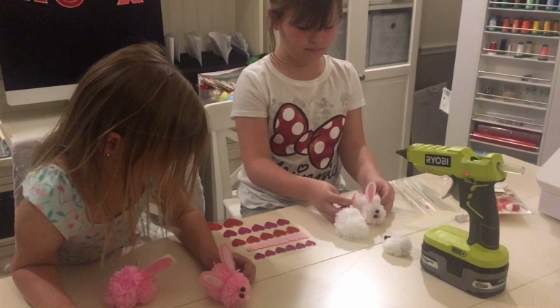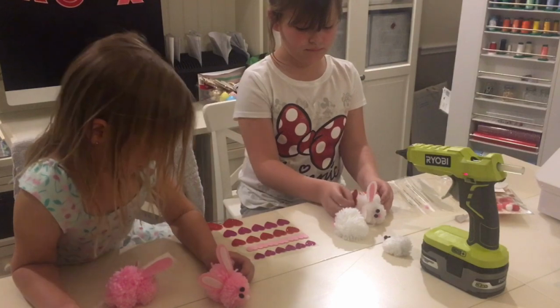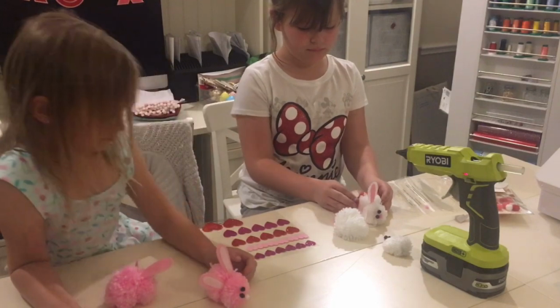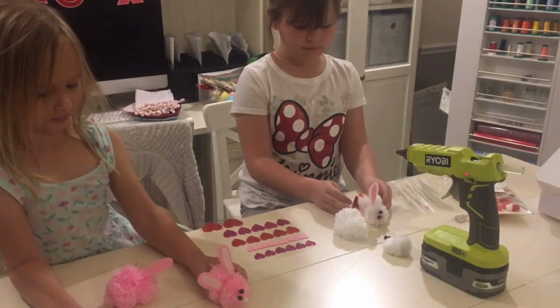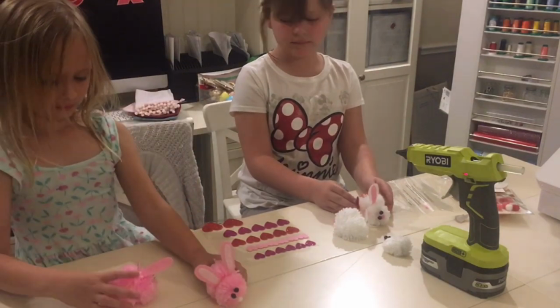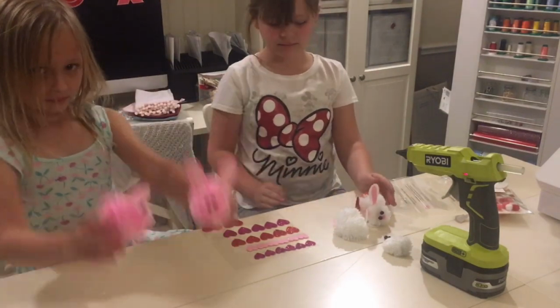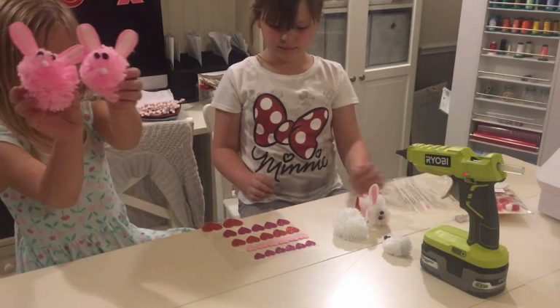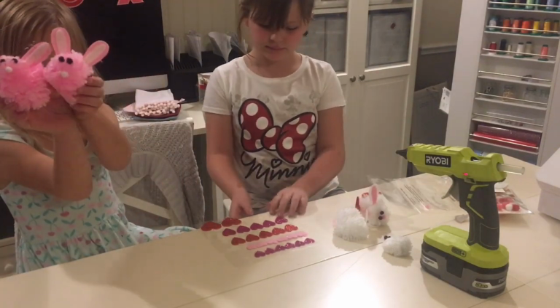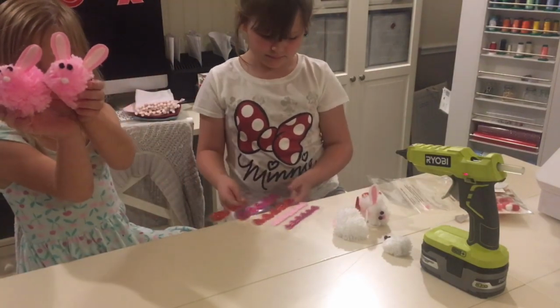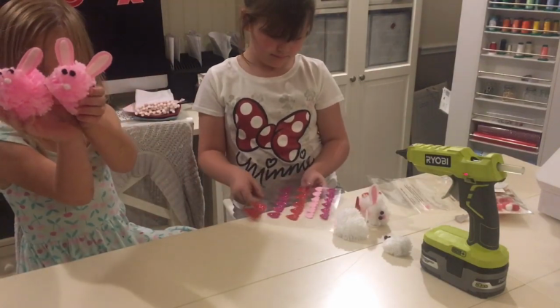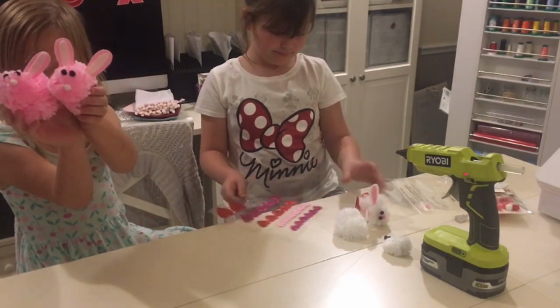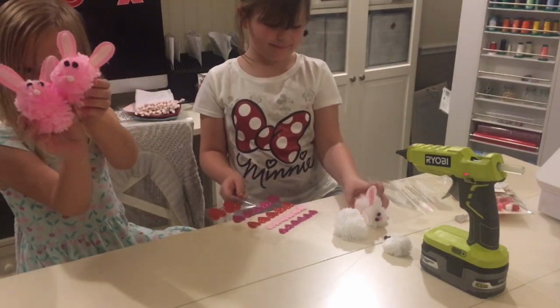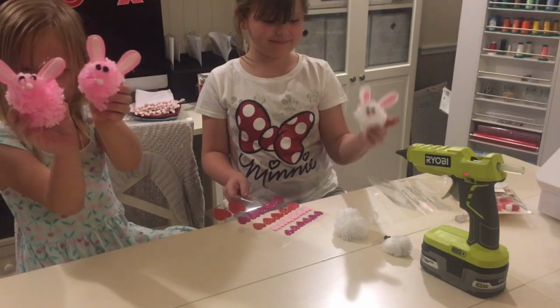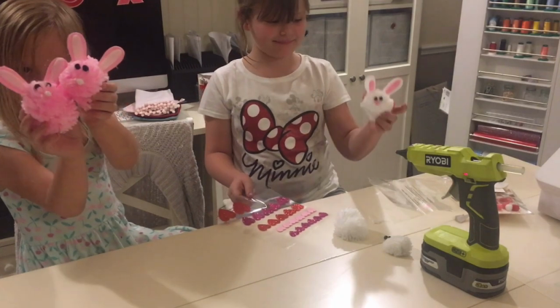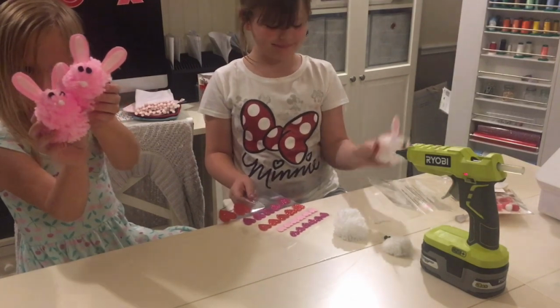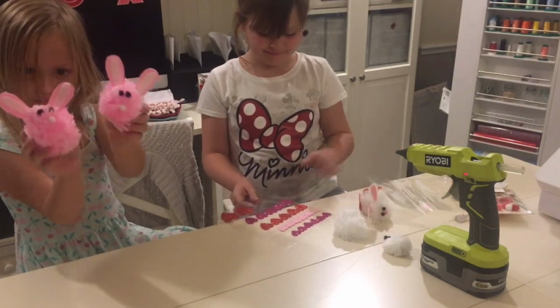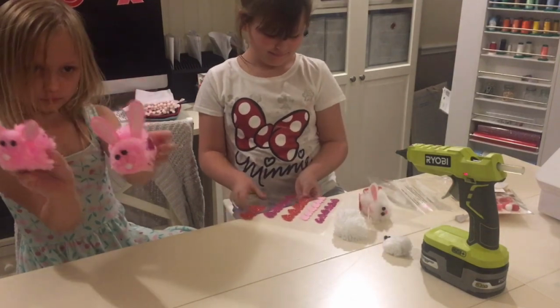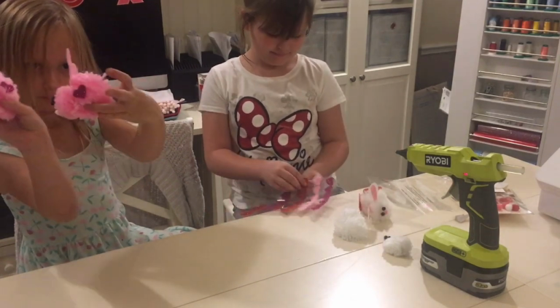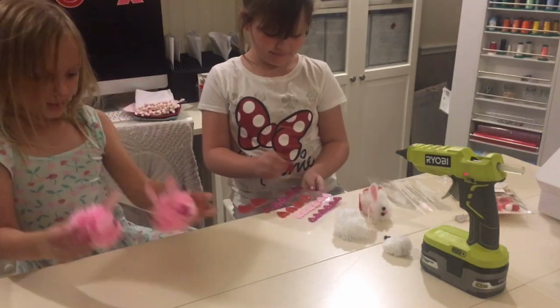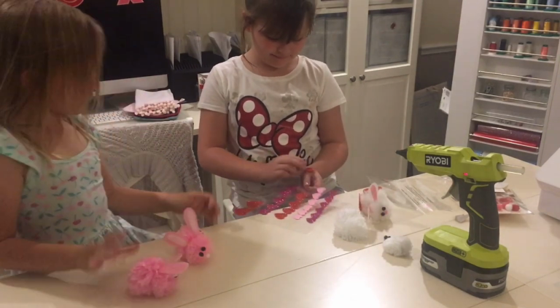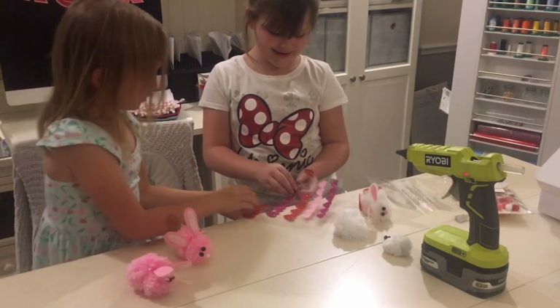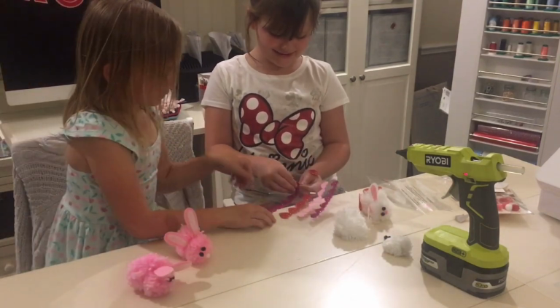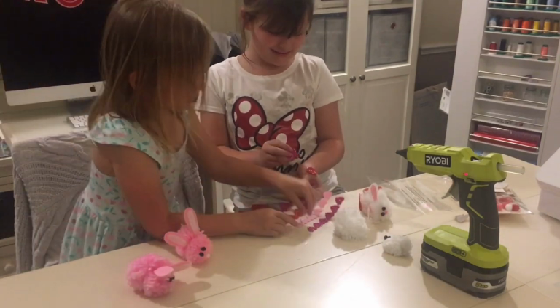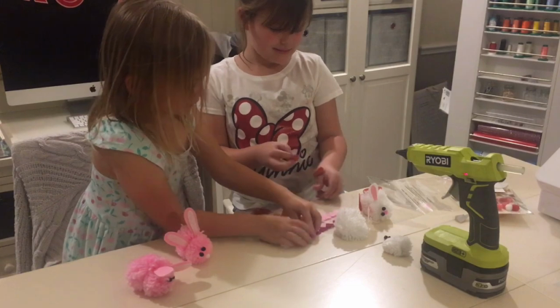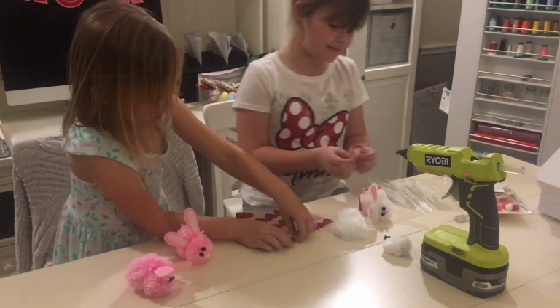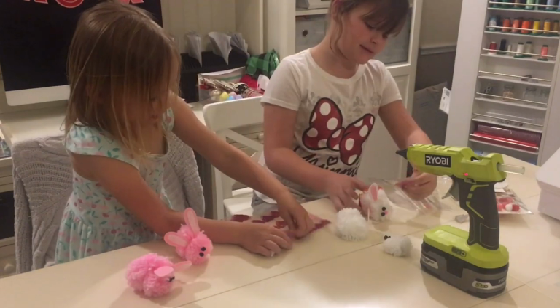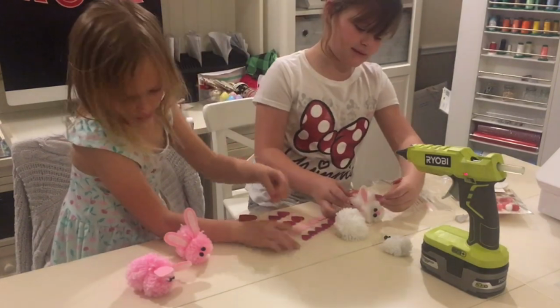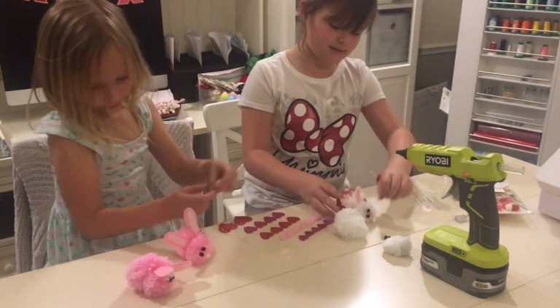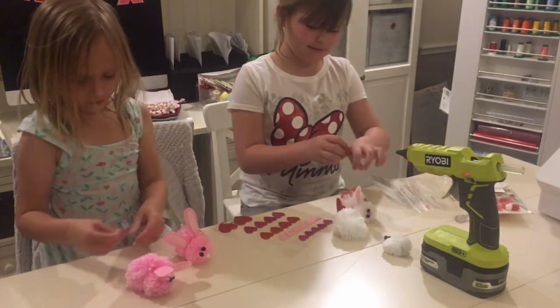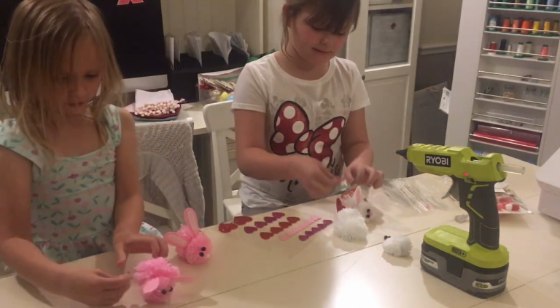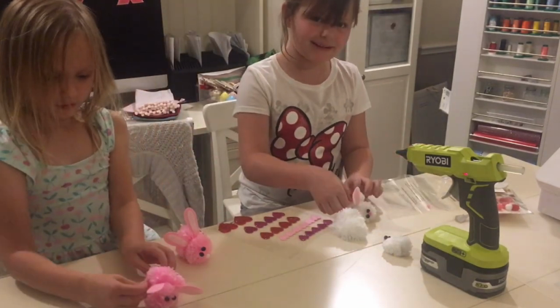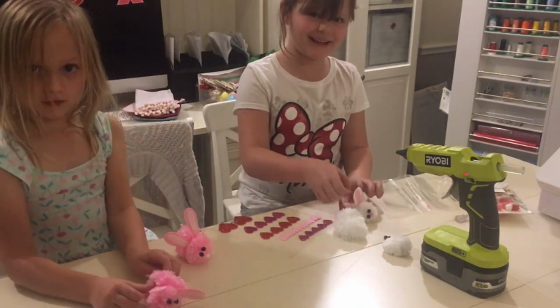Show your bunnies. Show them off. Show everybody your bunnies. Ella, show your bunny — and it's got hearts on it. Is it a love bunny, Ella? Yeah! So when you kiss the bunny, it loves you. It loves you back.